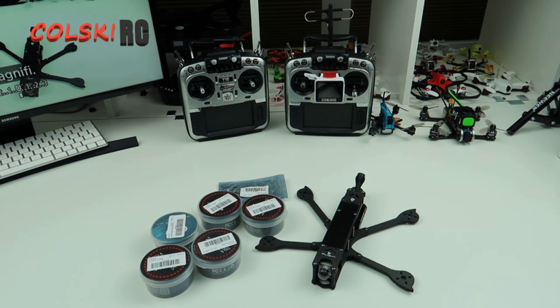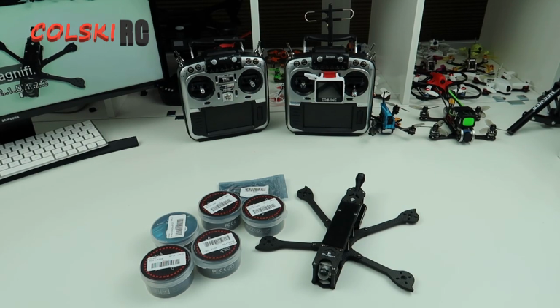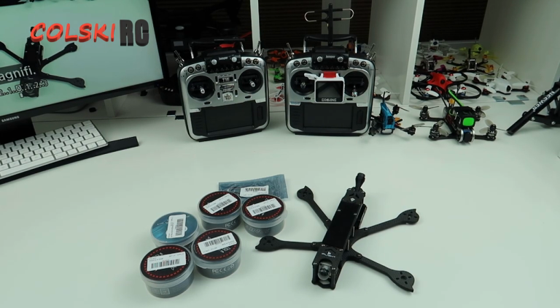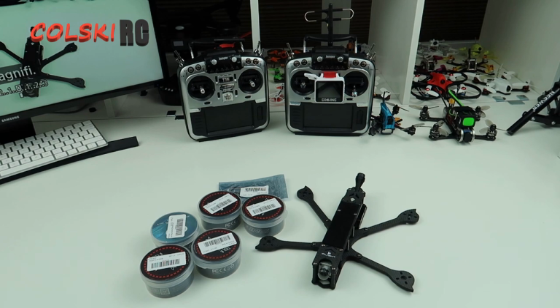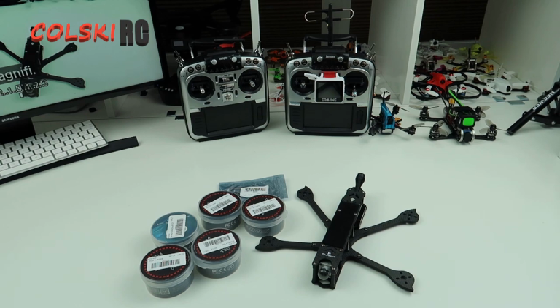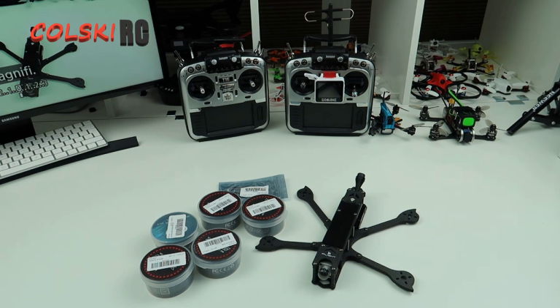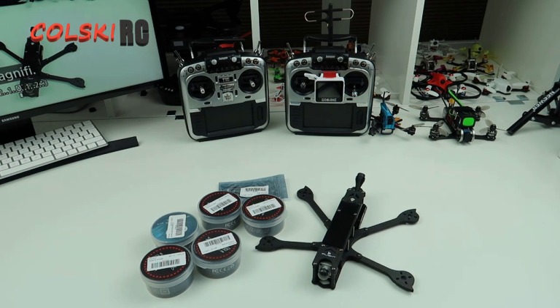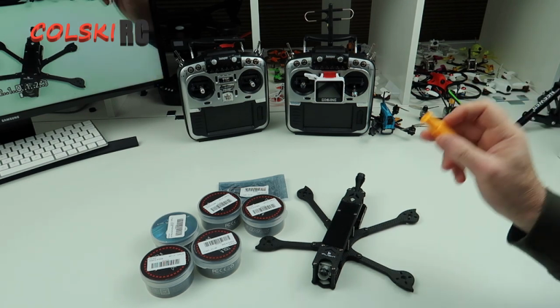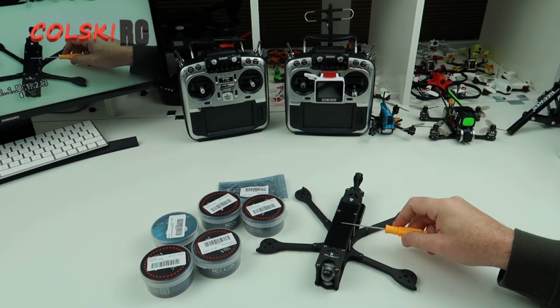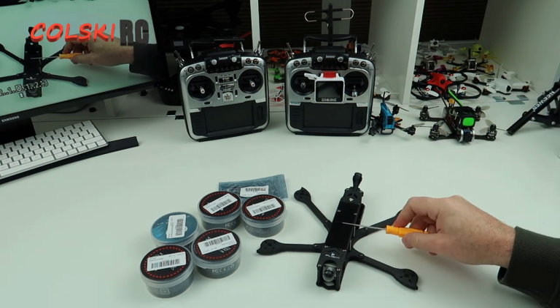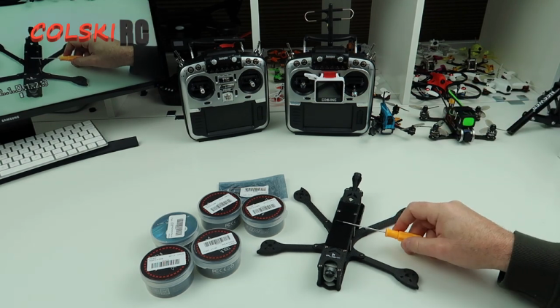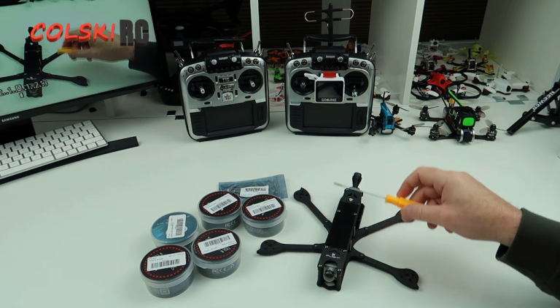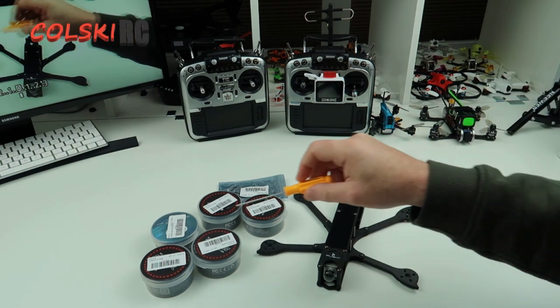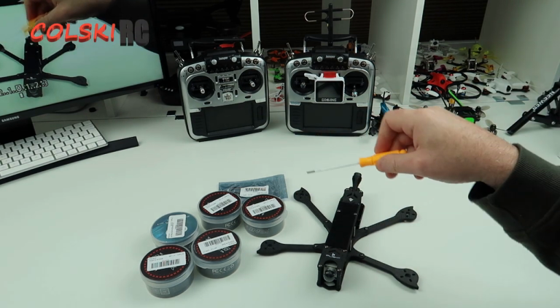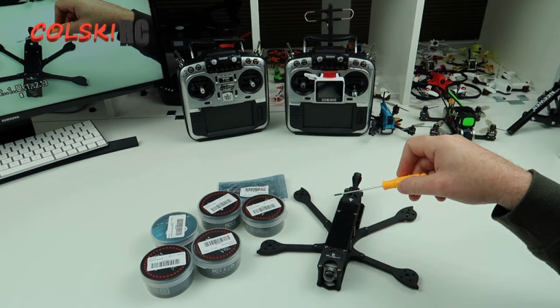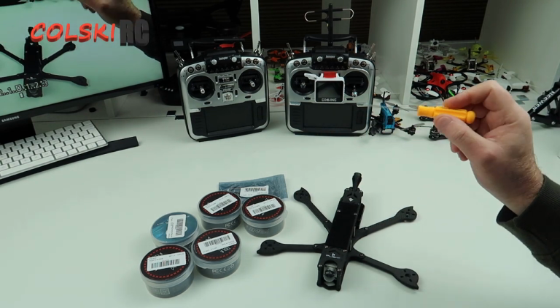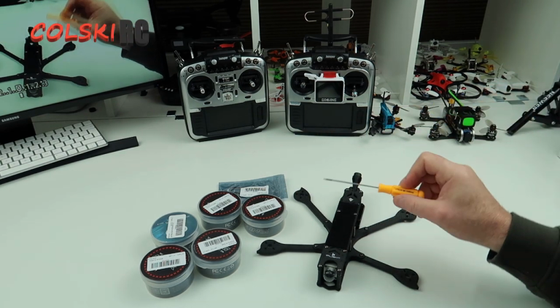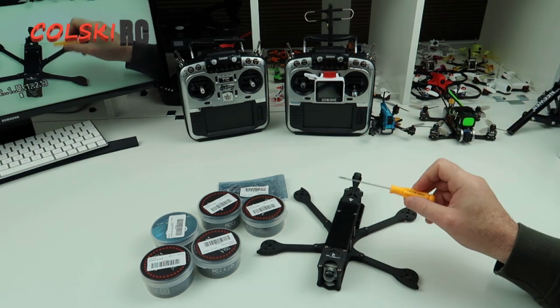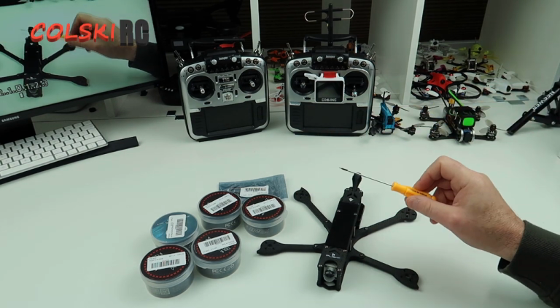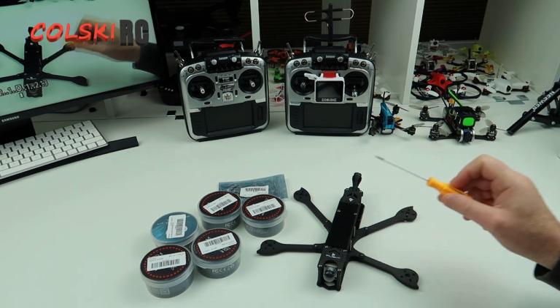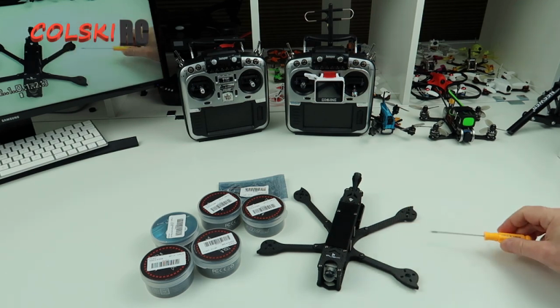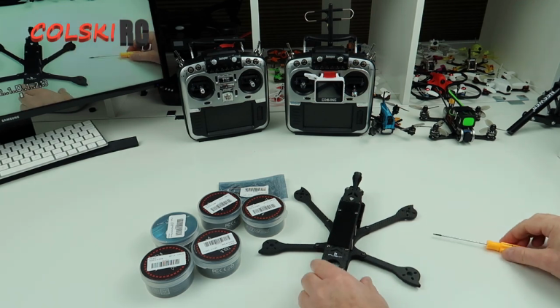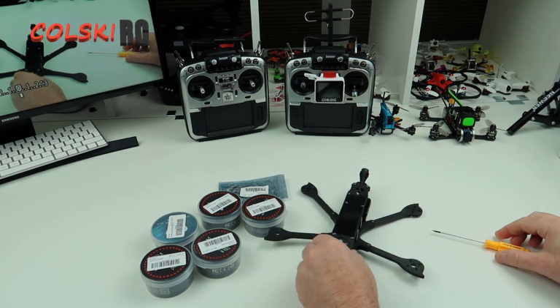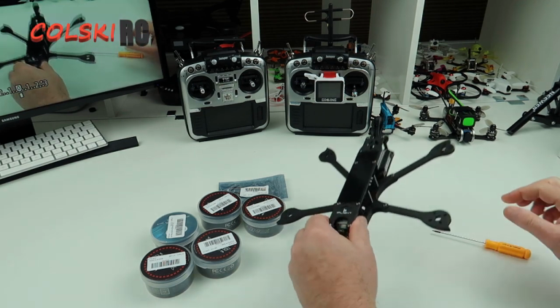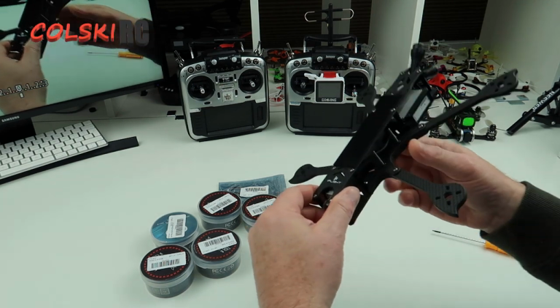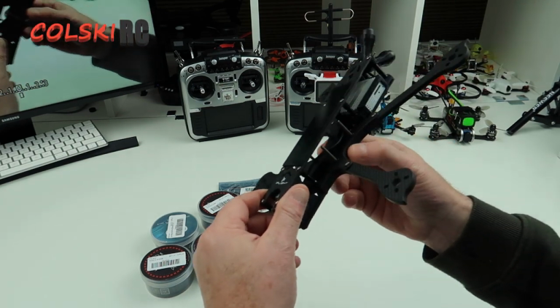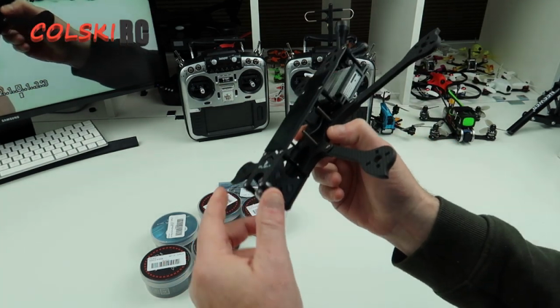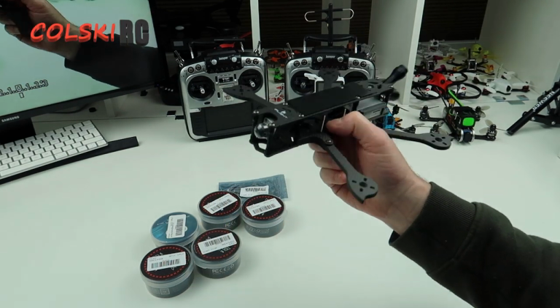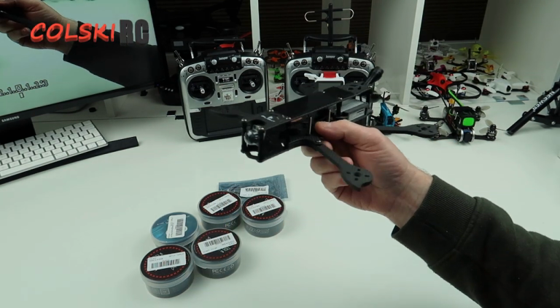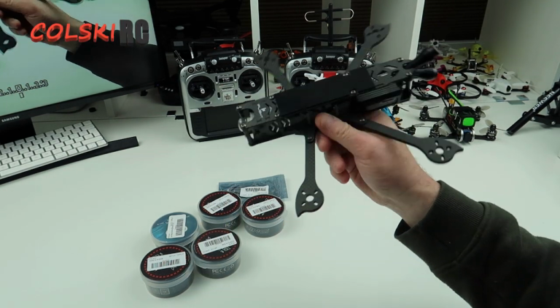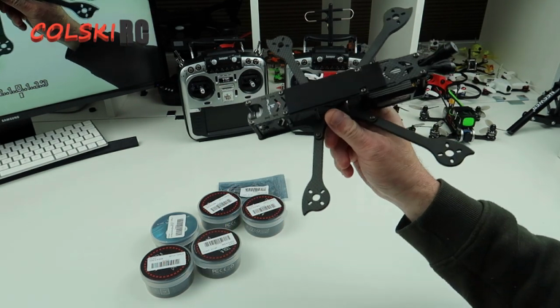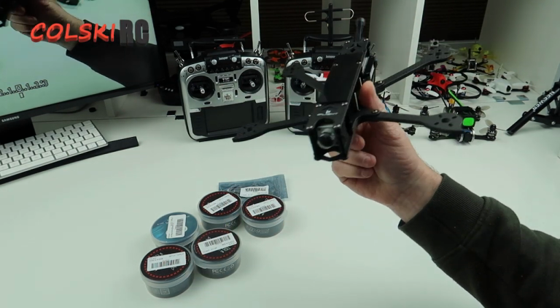Hi, welcome back to Korski RC. Today we're going to have a look at this frame and the components I'm going to use to build a quad for the DJI FPV system.